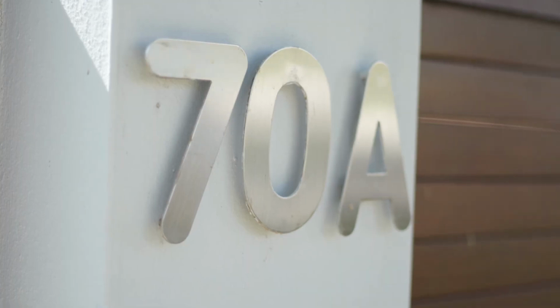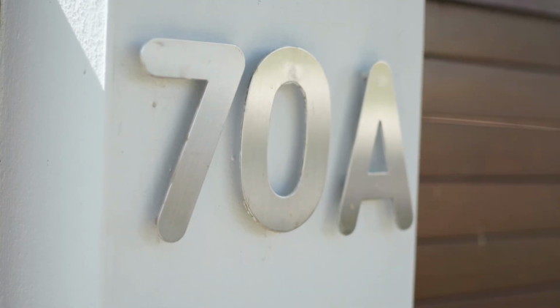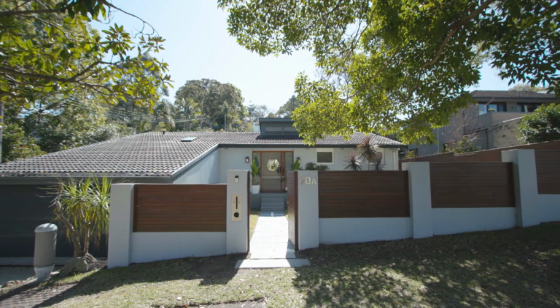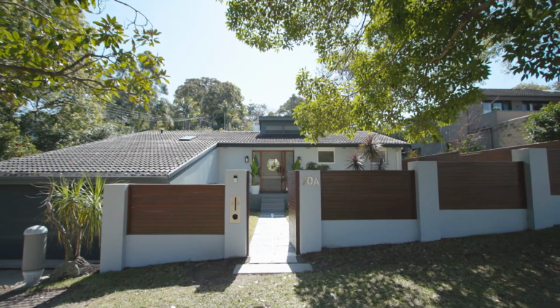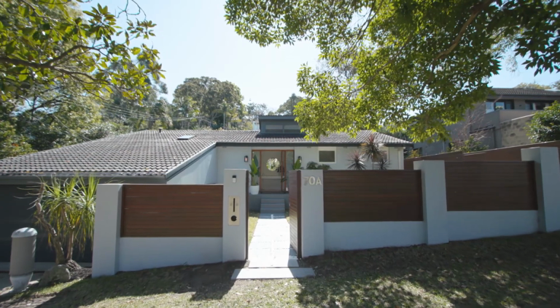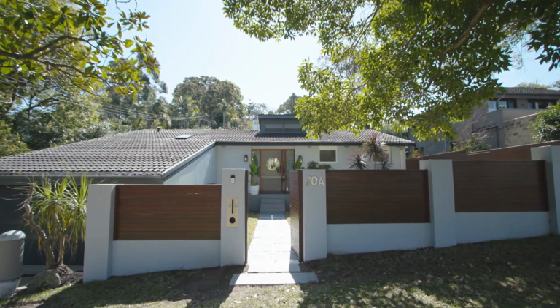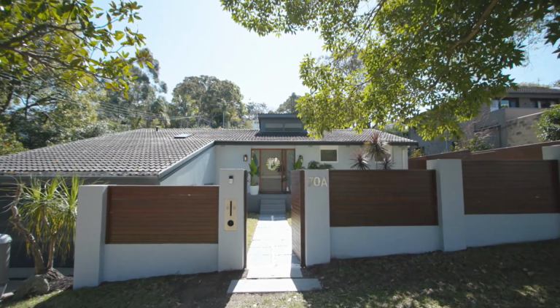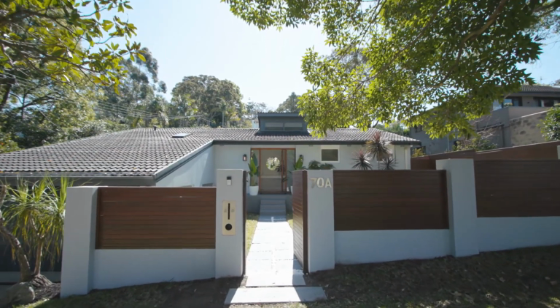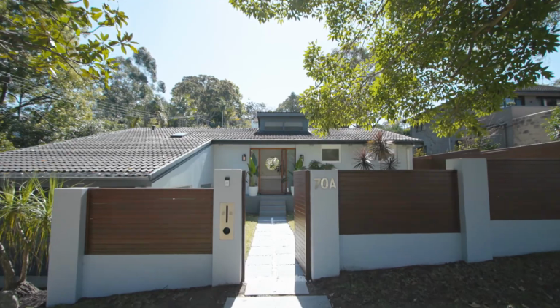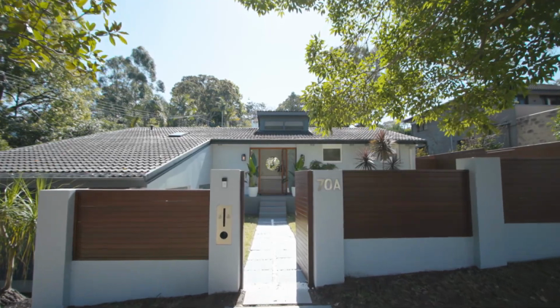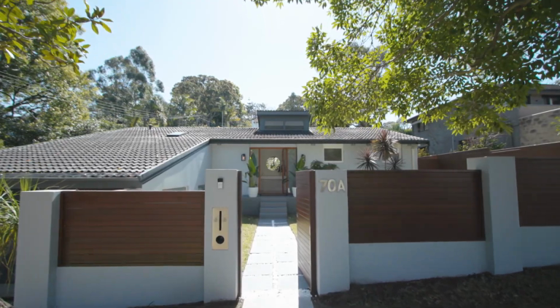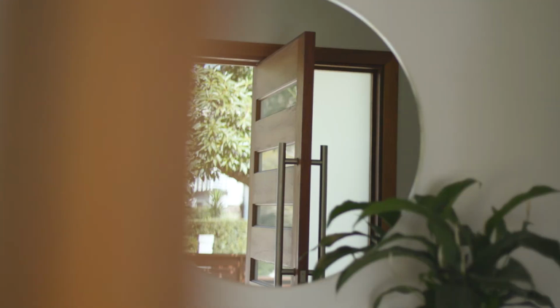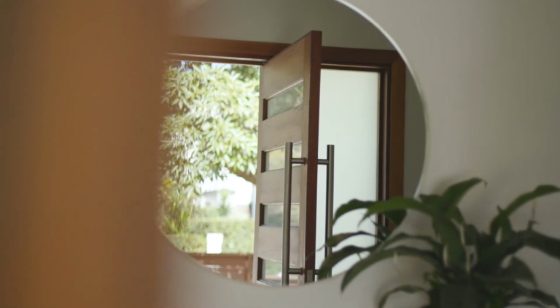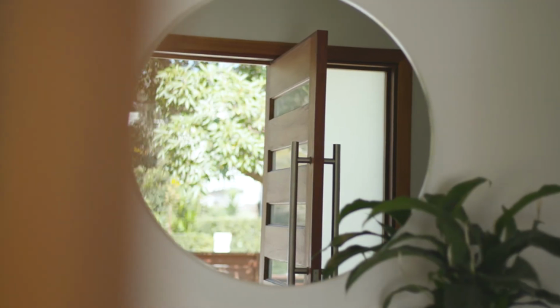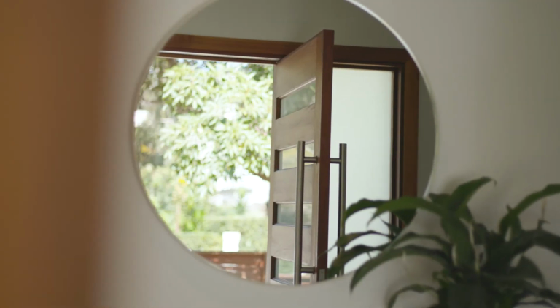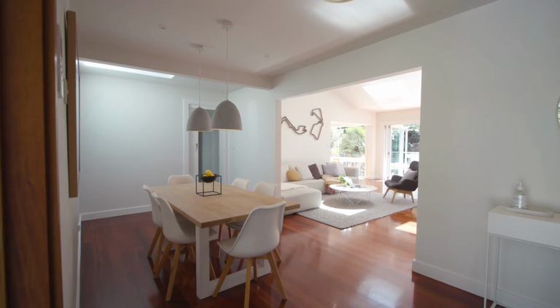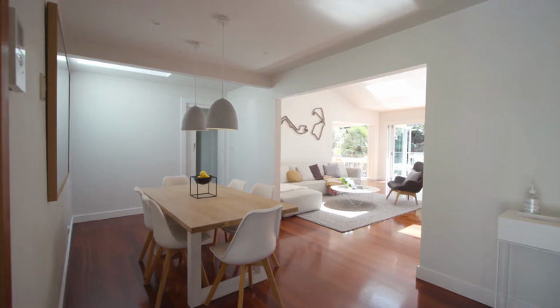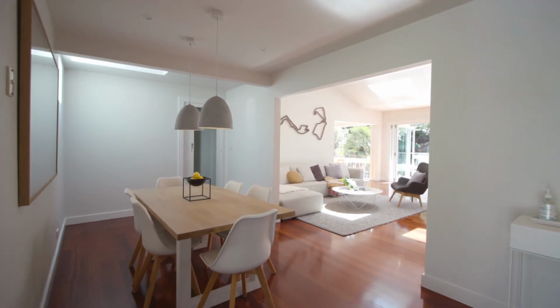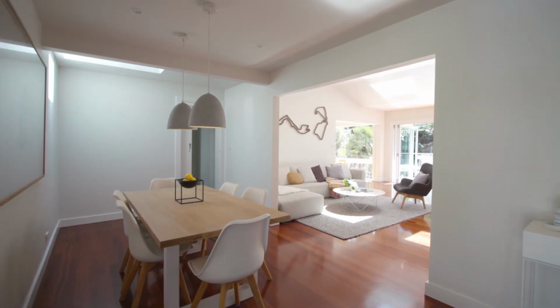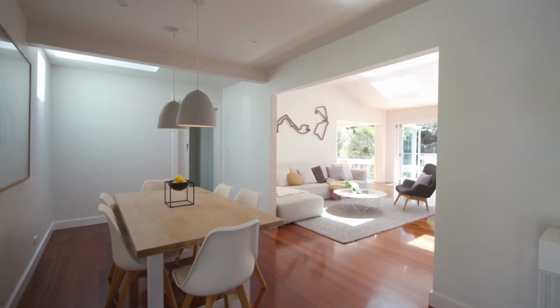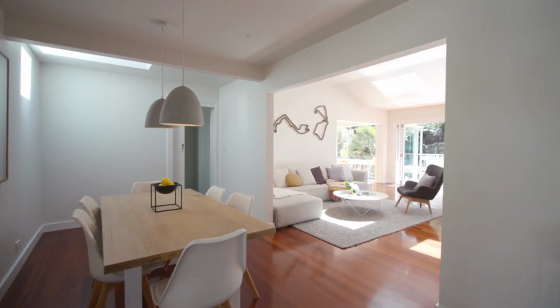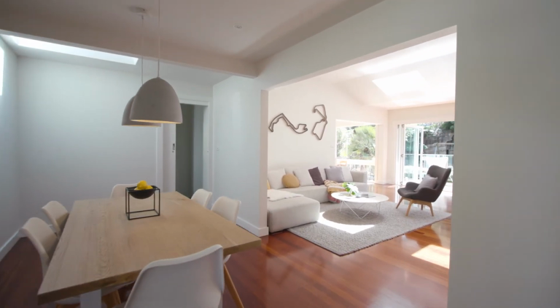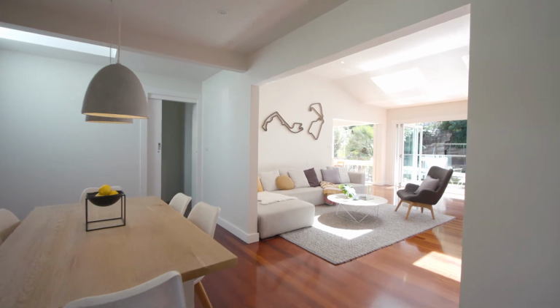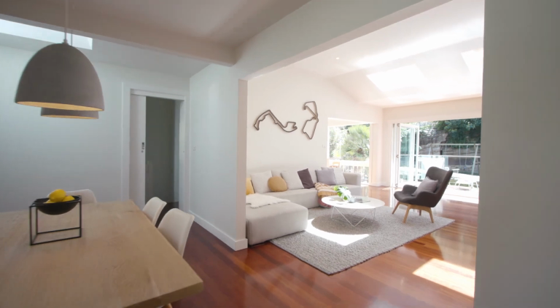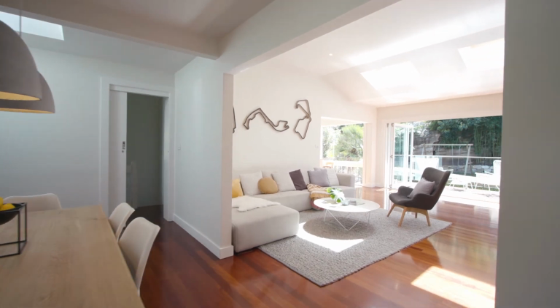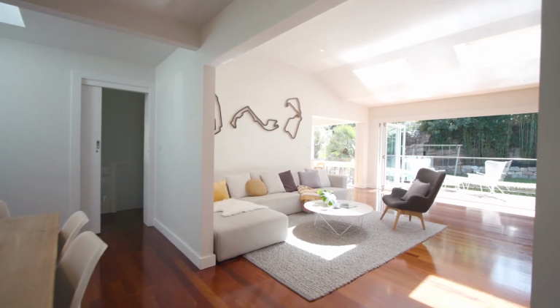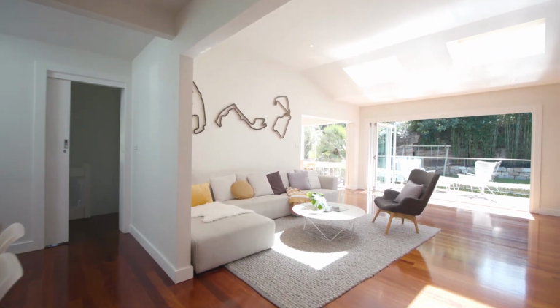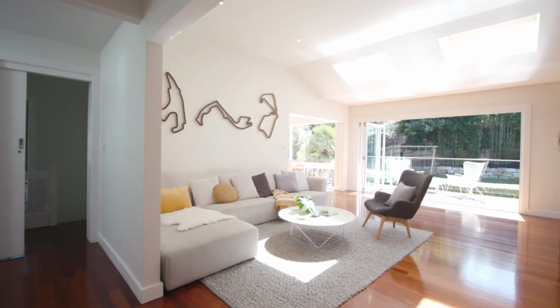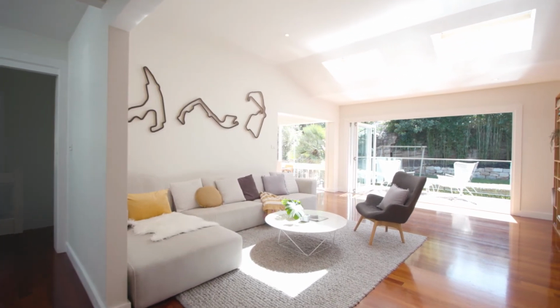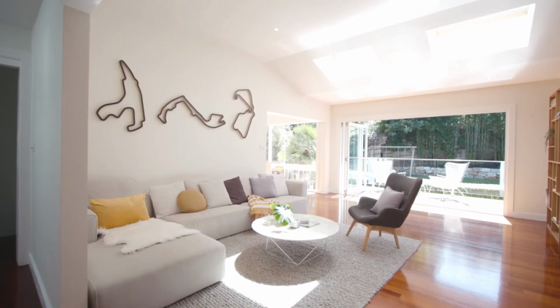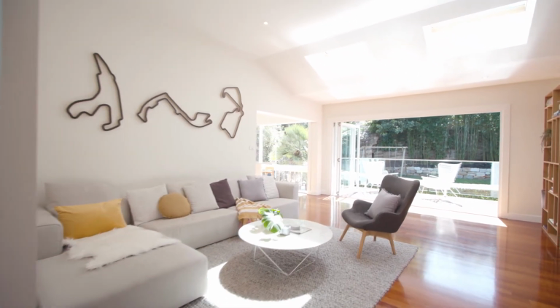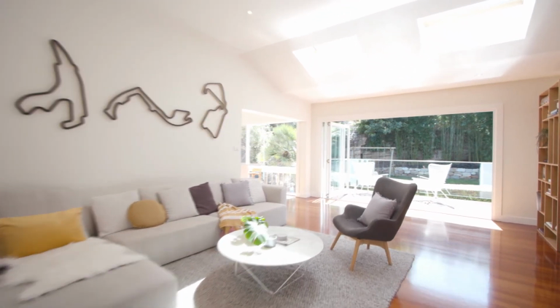A residence maintained to flawless perfection with instant appeal, this impressive retreat offers absolute privacy with fabulous light-filled living spaces. Welcome to 70A Ponsonby Parade.